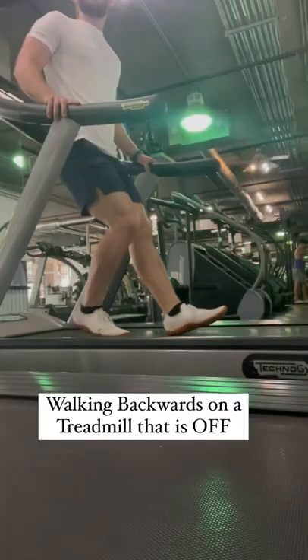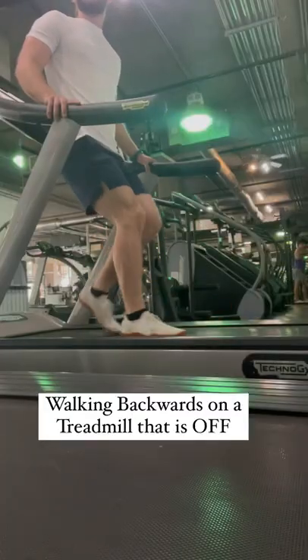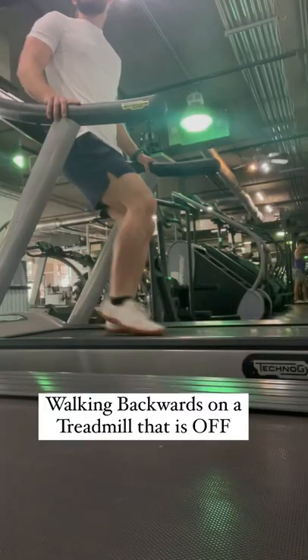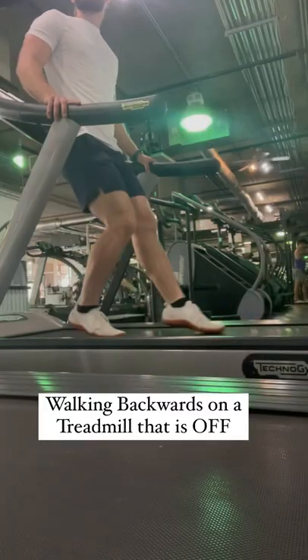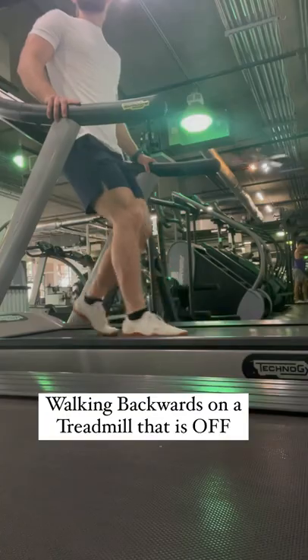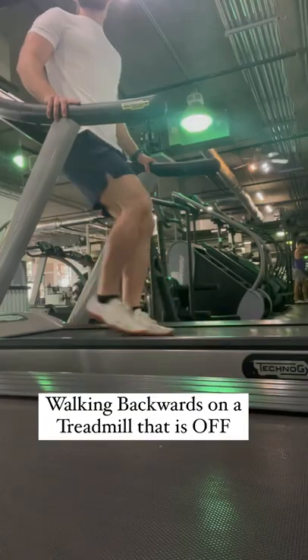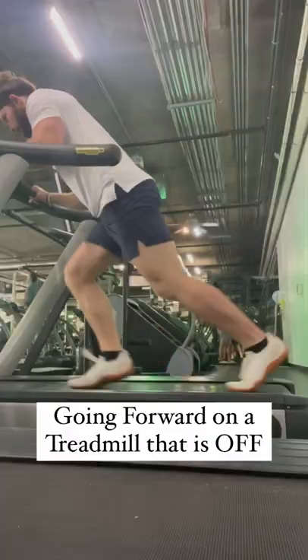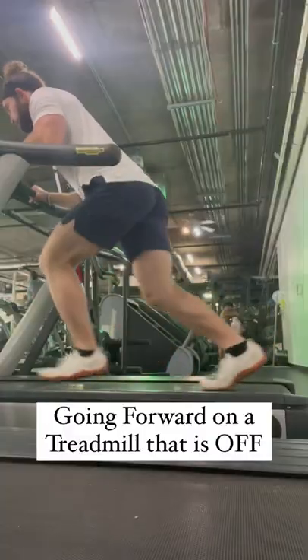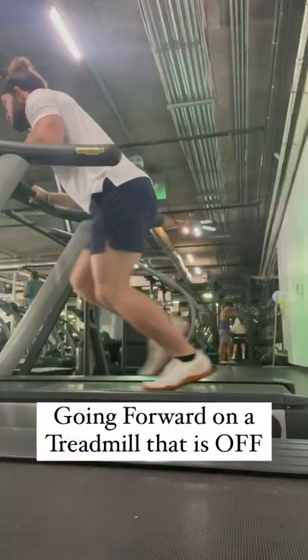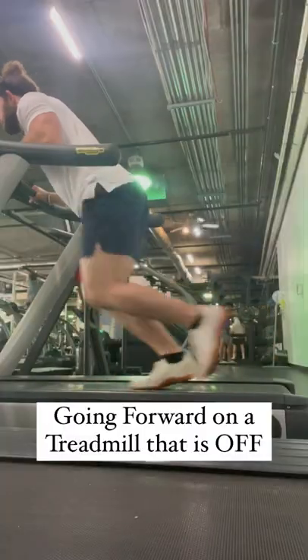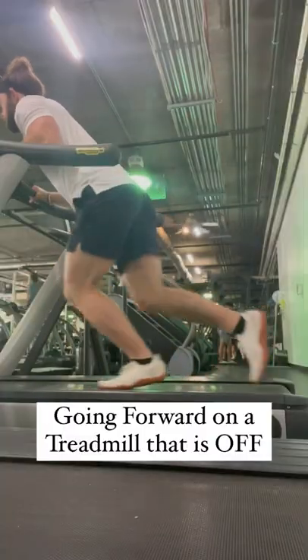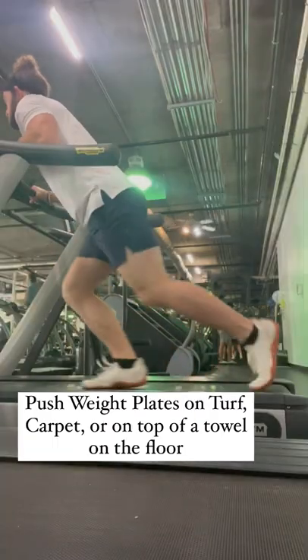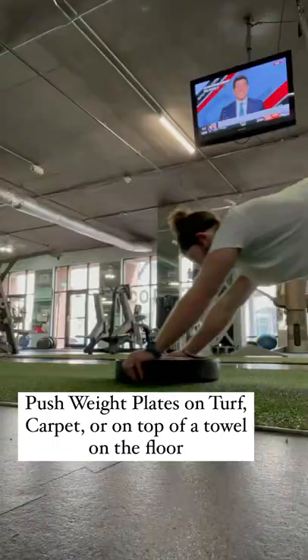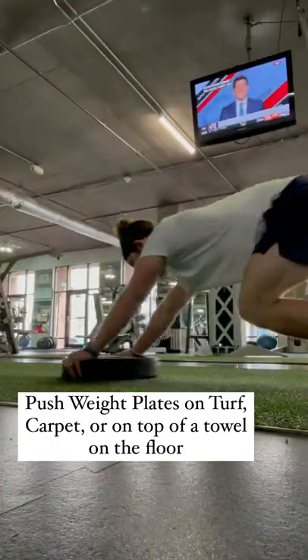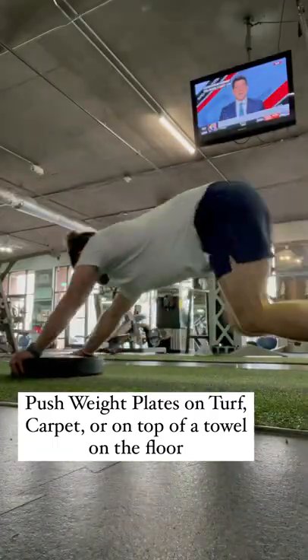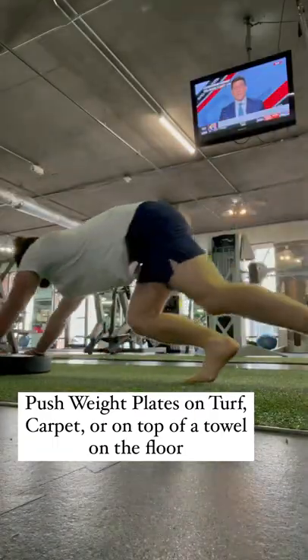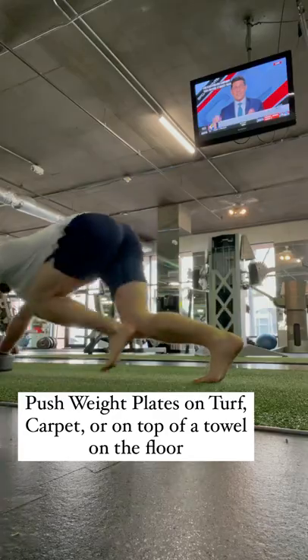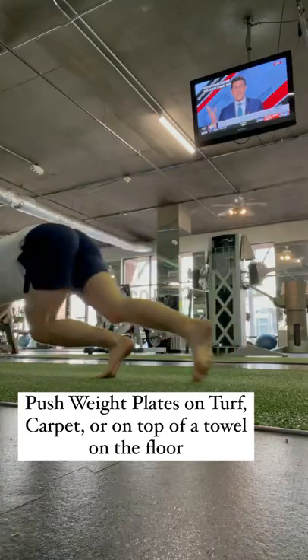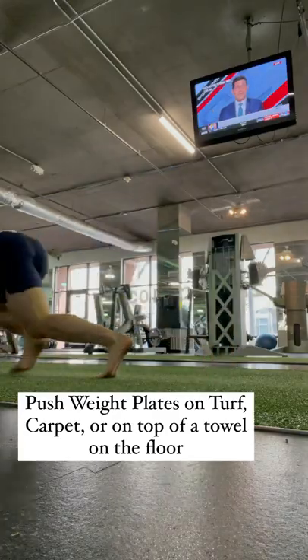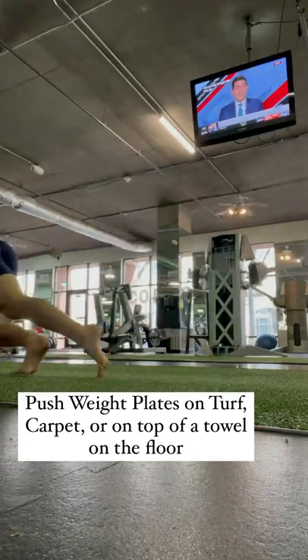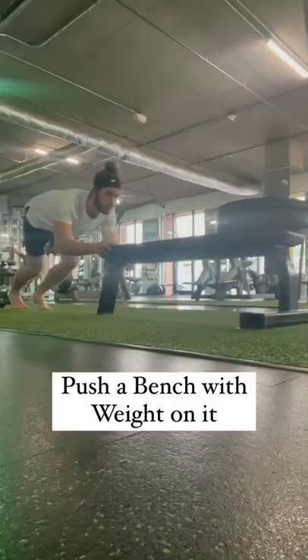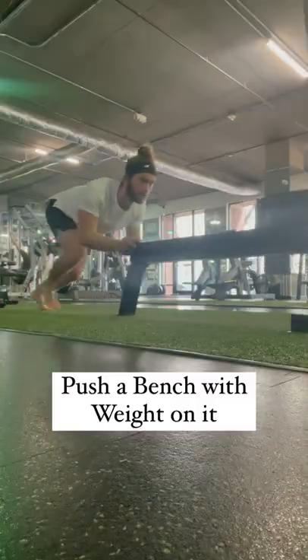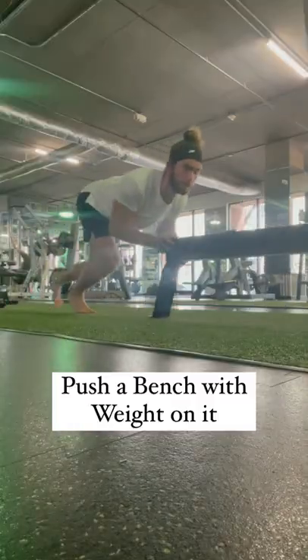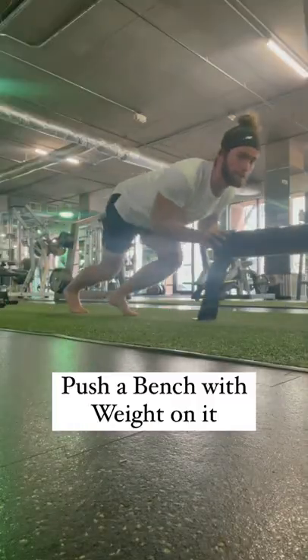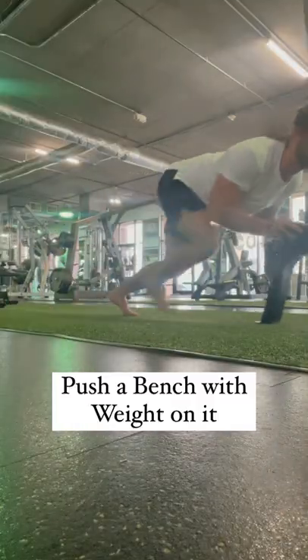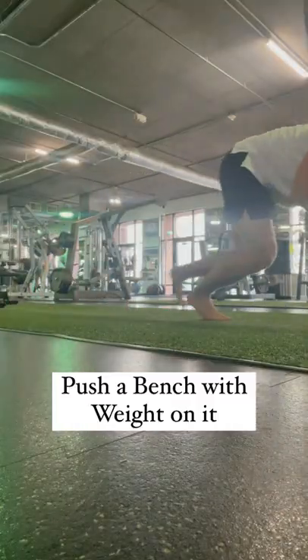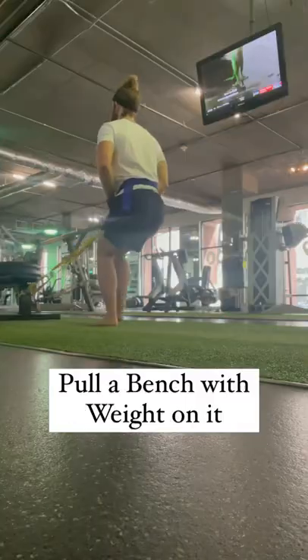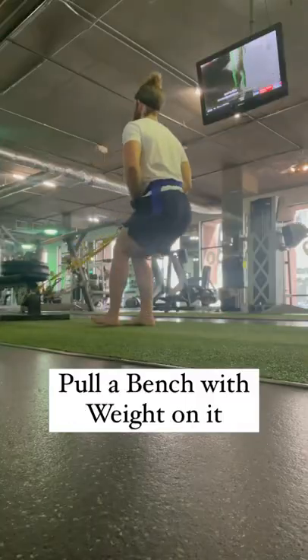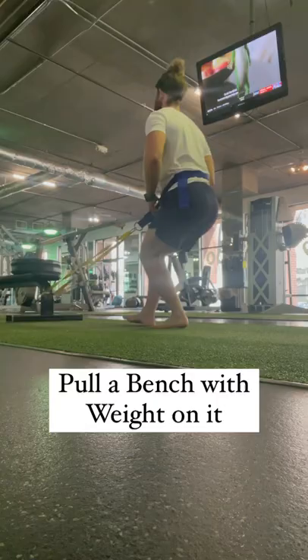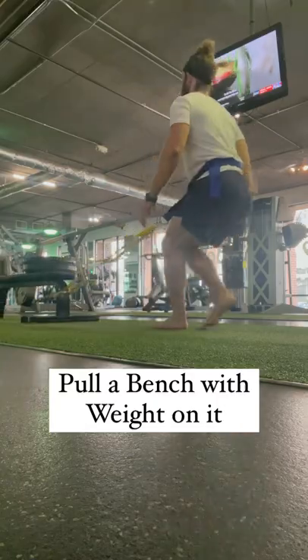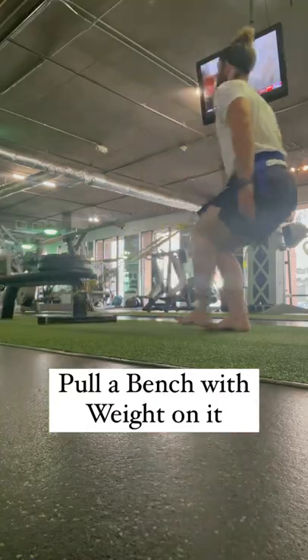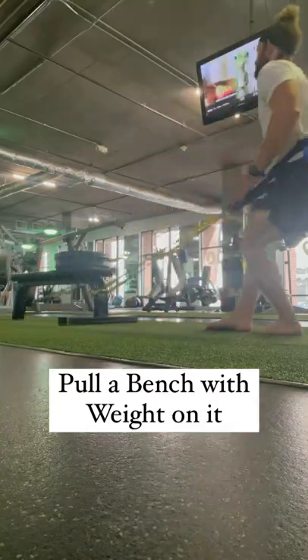First is to walk backwards on a treadmill that's off. Second is to go forward on a treadmill that's off. Third is to push weight plates on turf. Fourth is to push a bench with weight on it — you can also pull this bench back behind you.